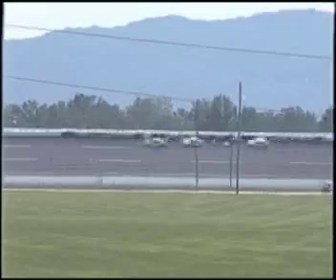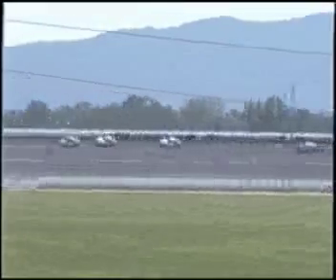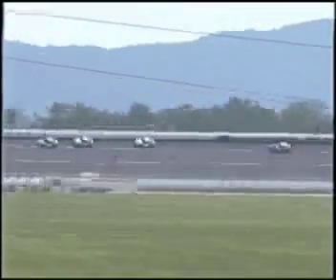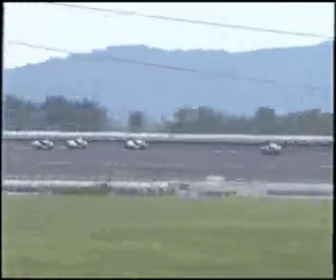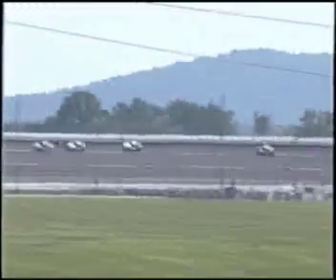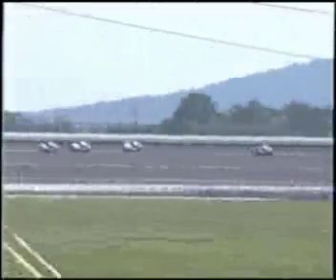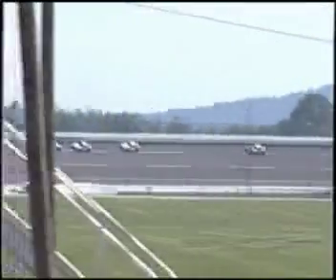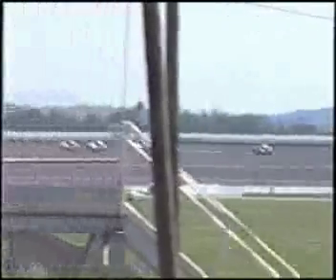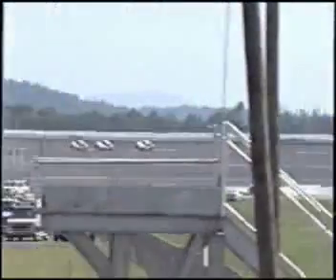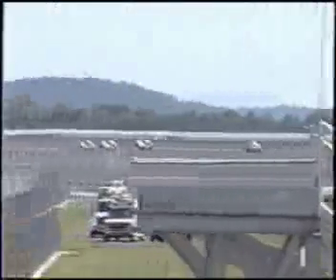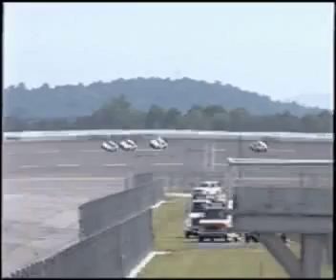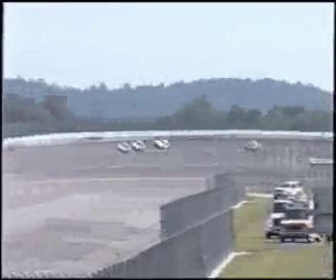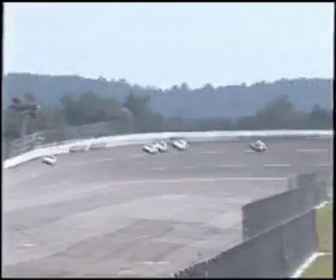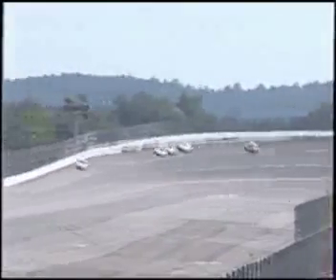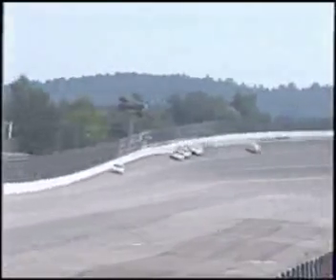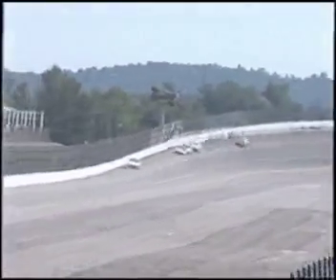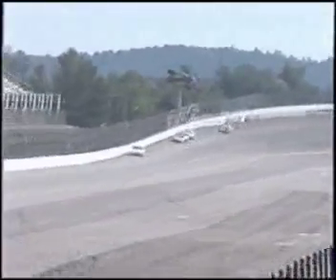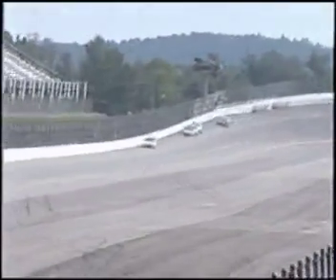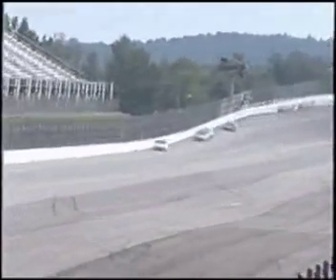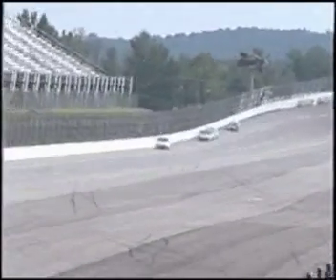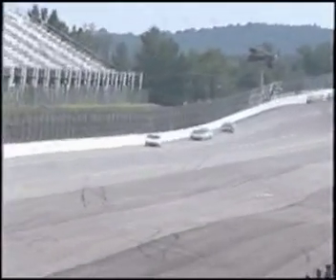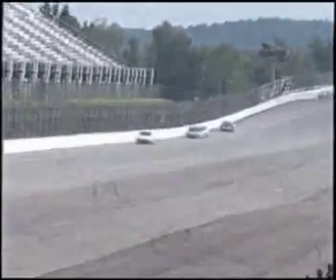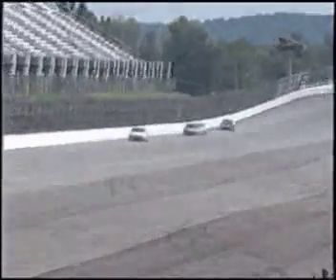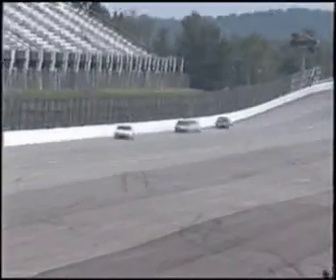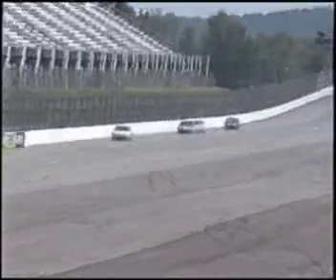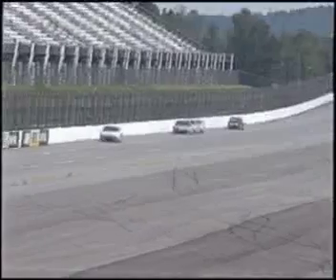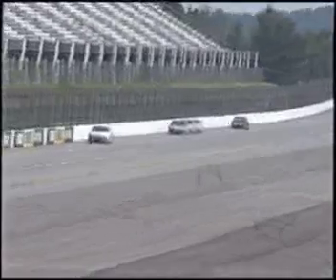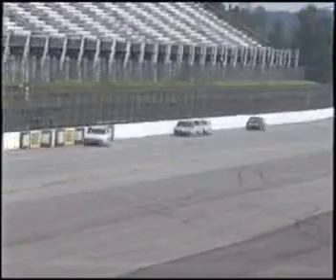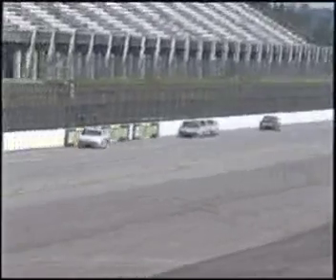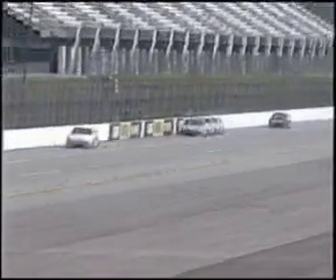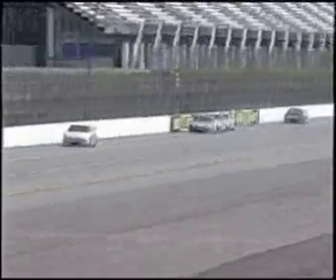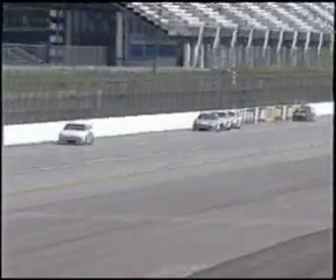After seeing top speeds hit the mid-190s during the first day, NASCAR decided to use a slightly smaller restrictor plate — 31/32nds instead of a full 1 inch — in order to lower the speeds.